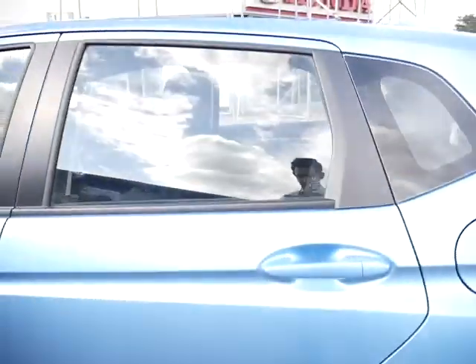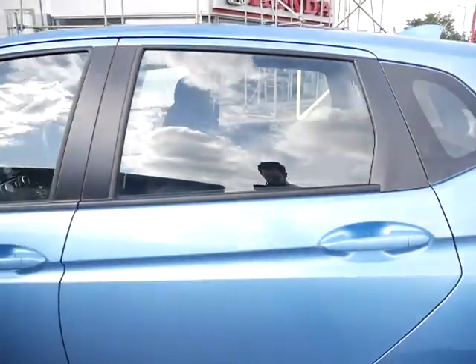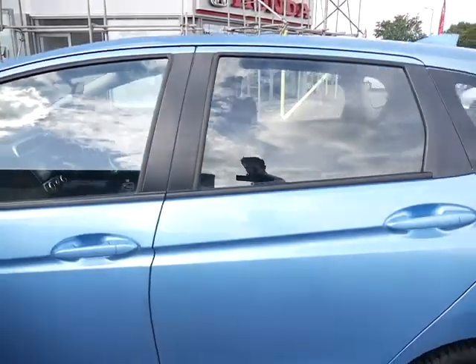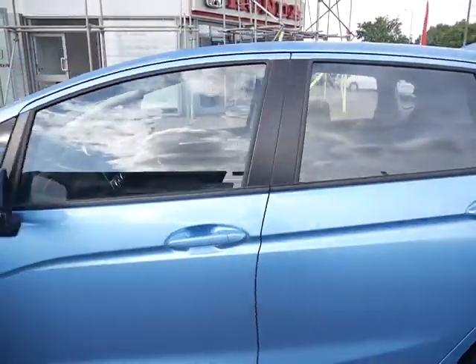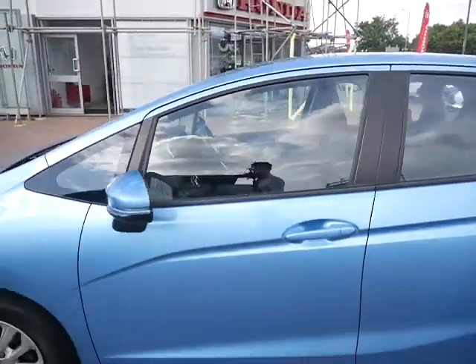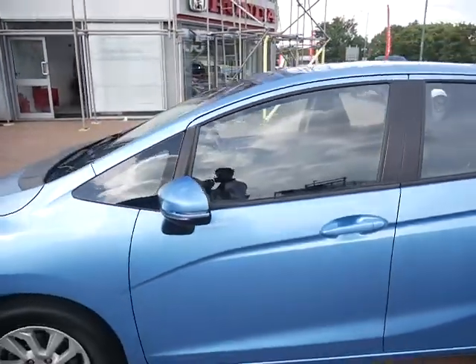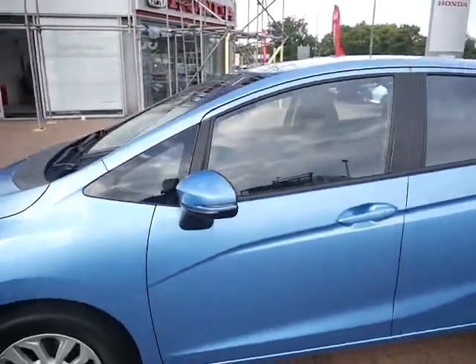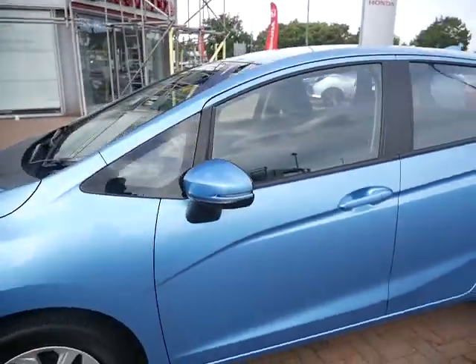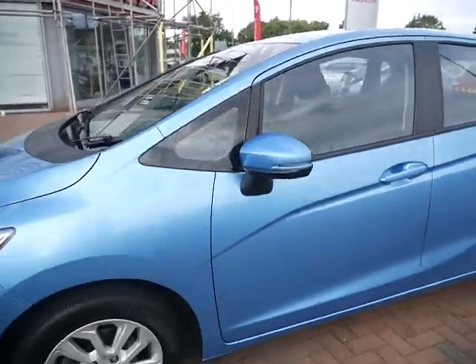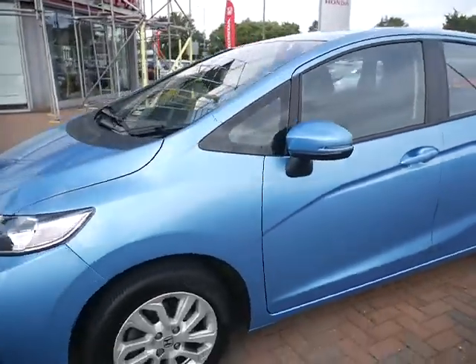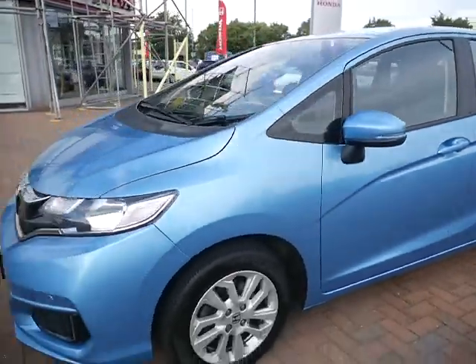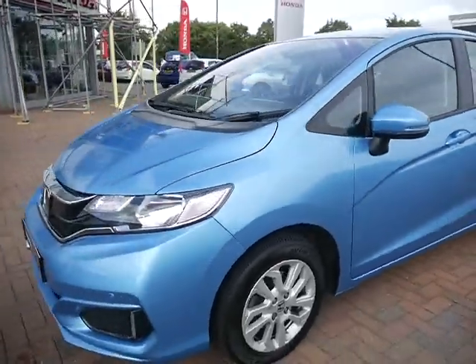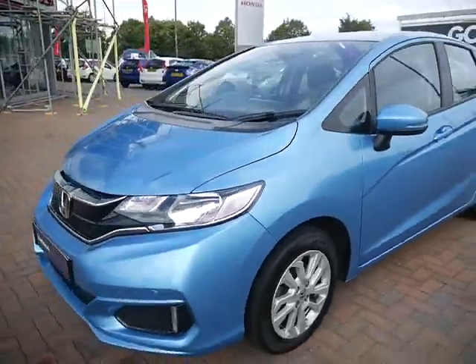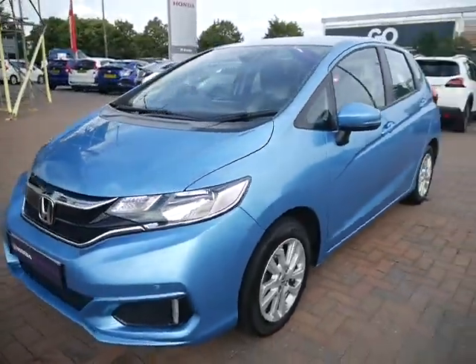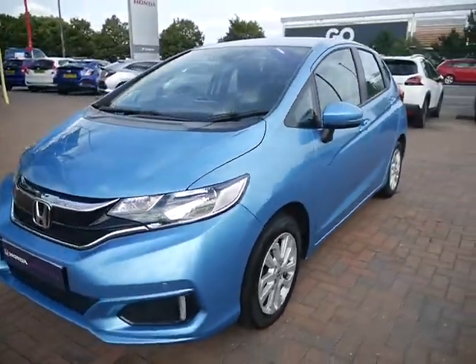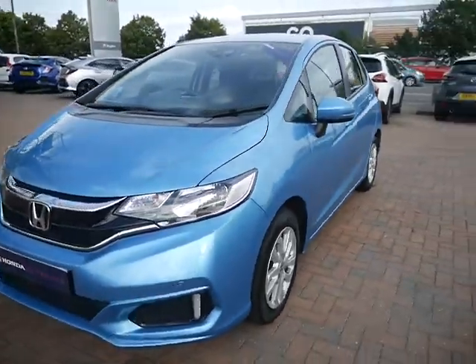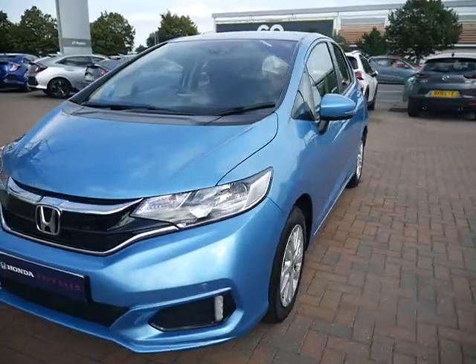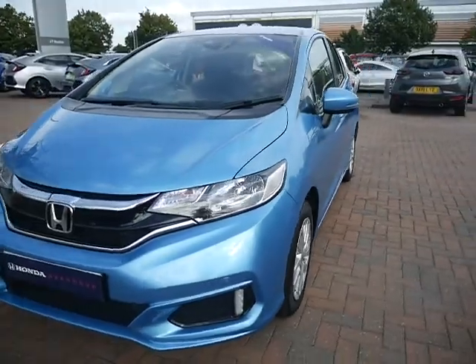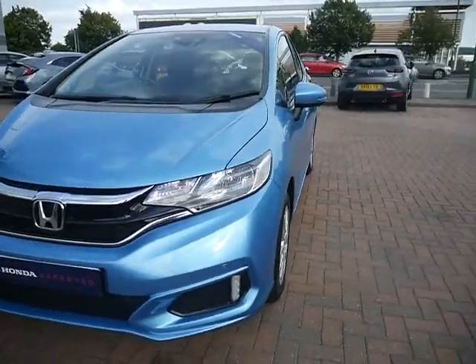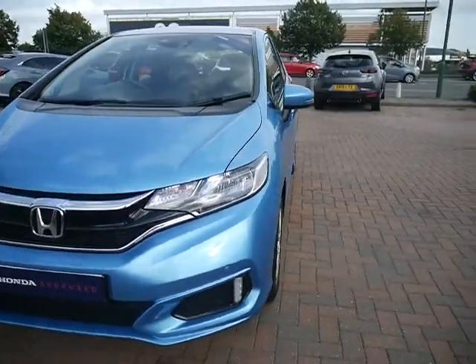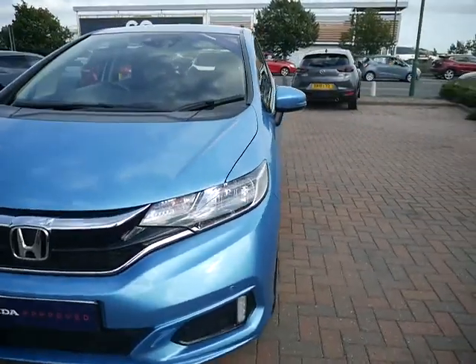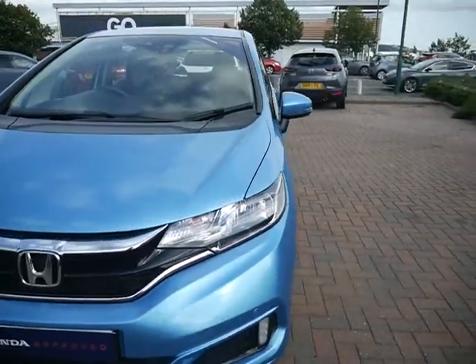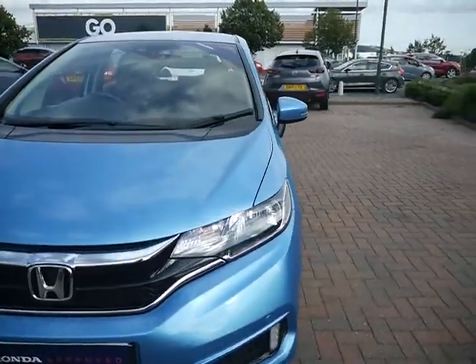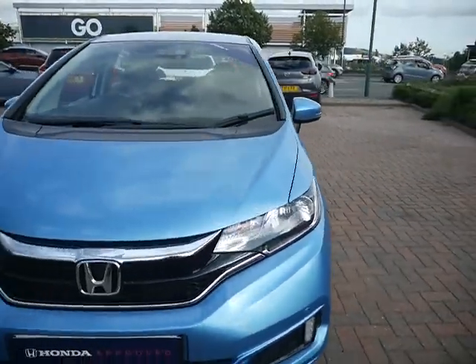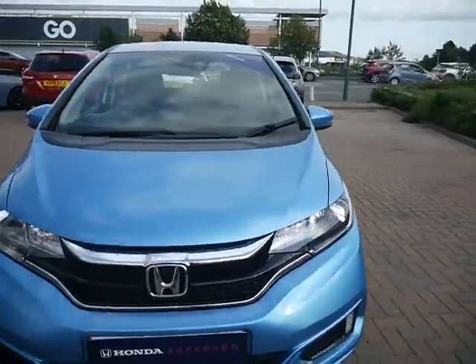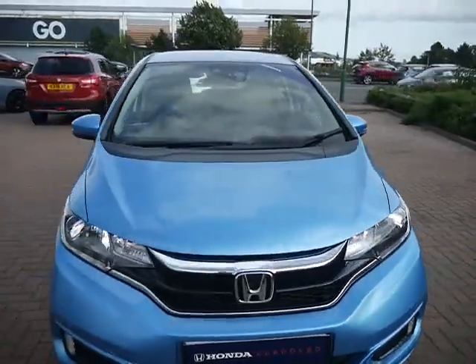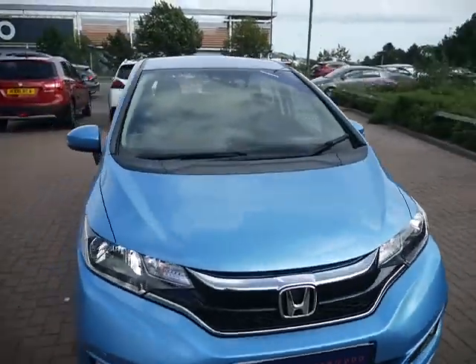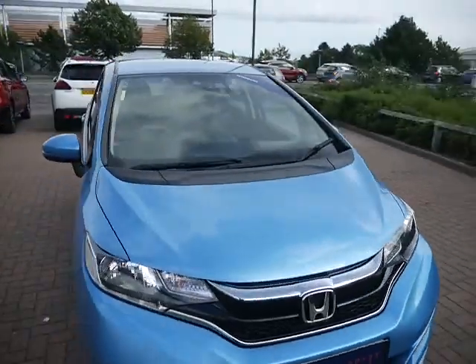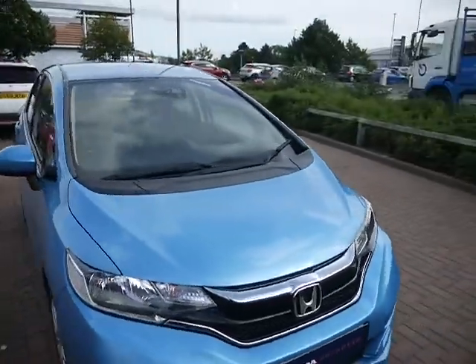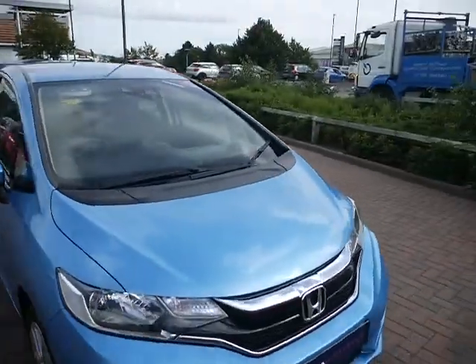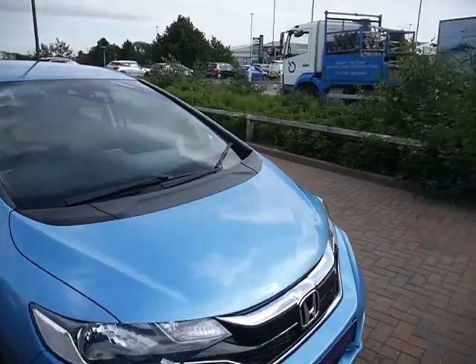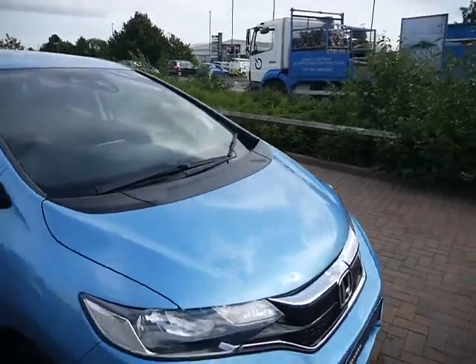Front and rear electric windows, side mirror indicators. Moving on to the front, front parking sensors, LED daytime running lights and automatic headlights.